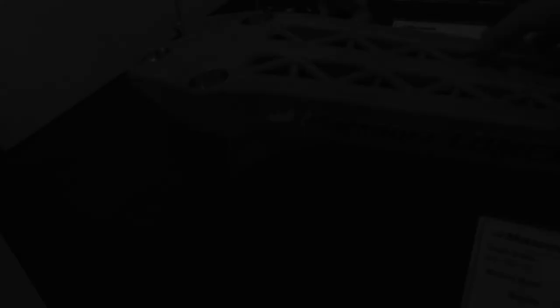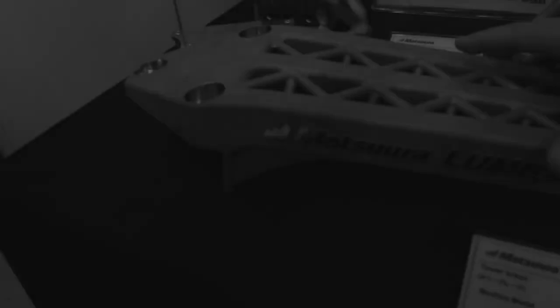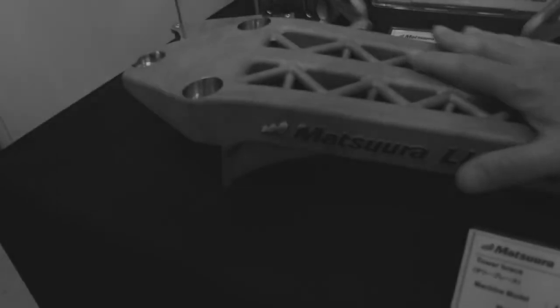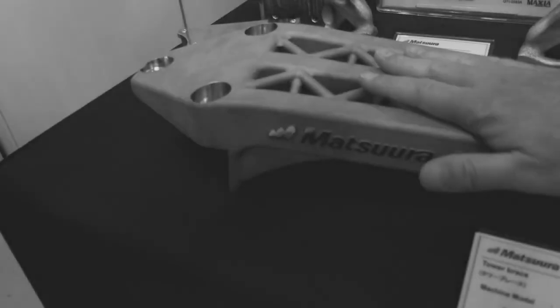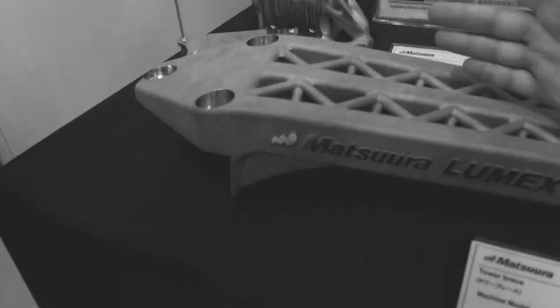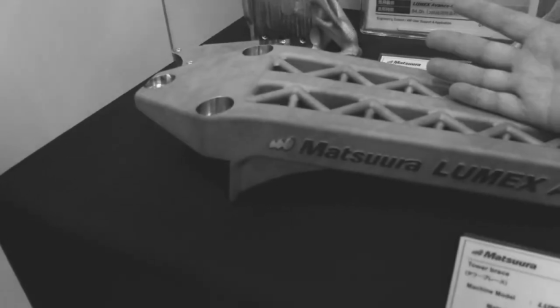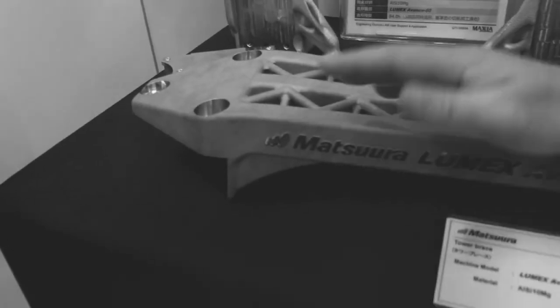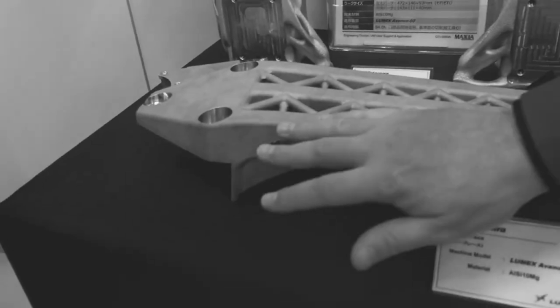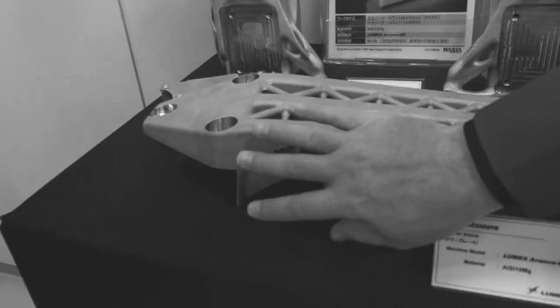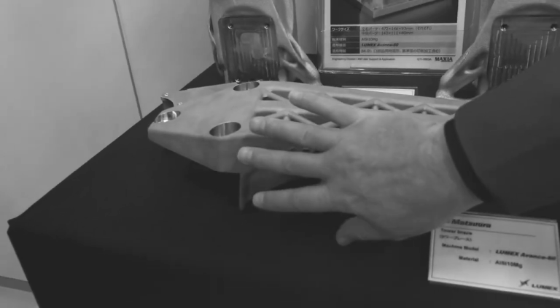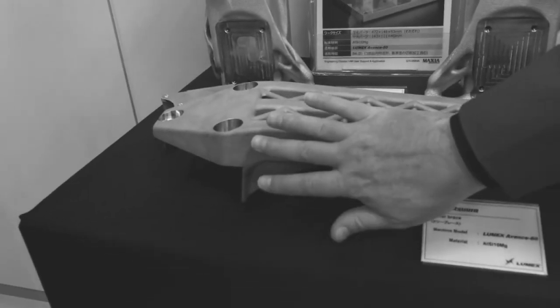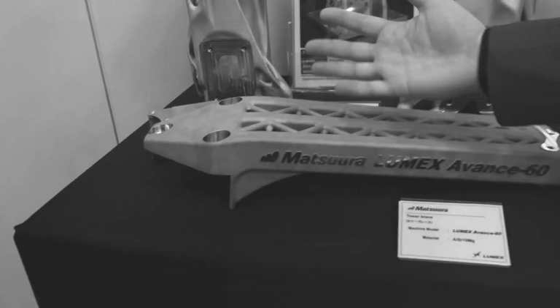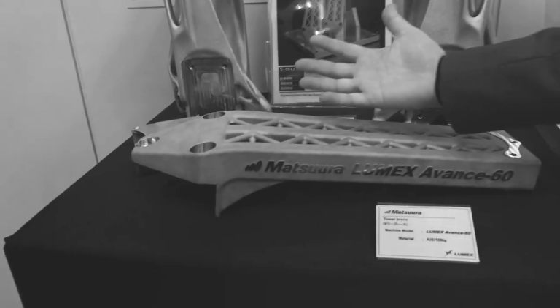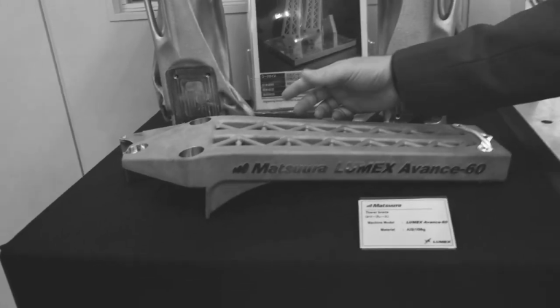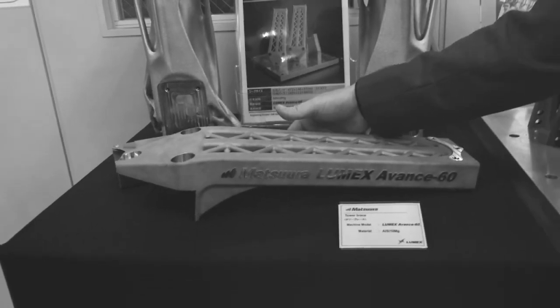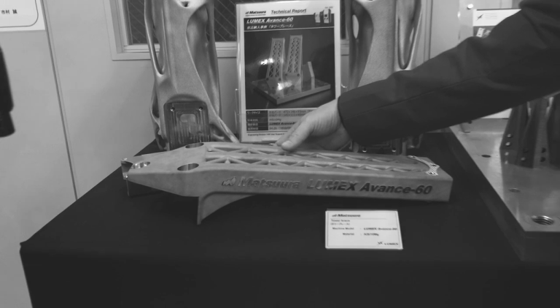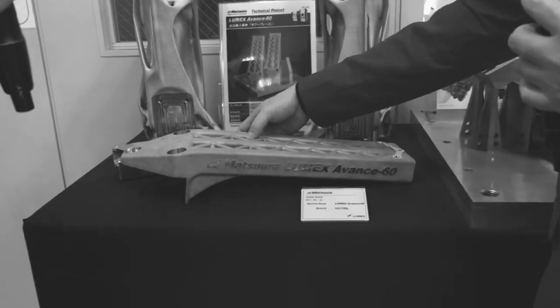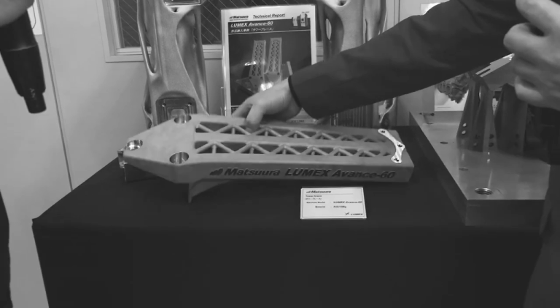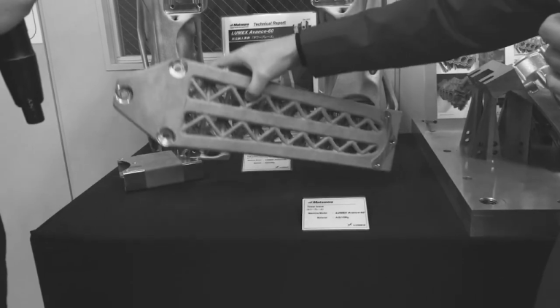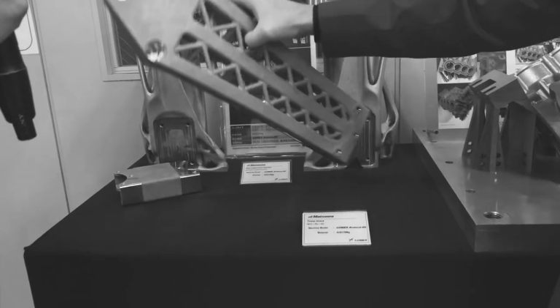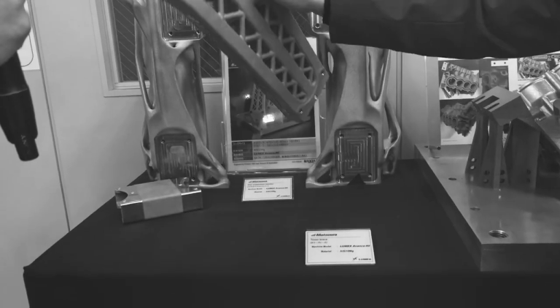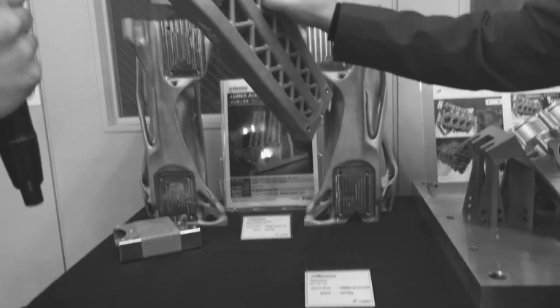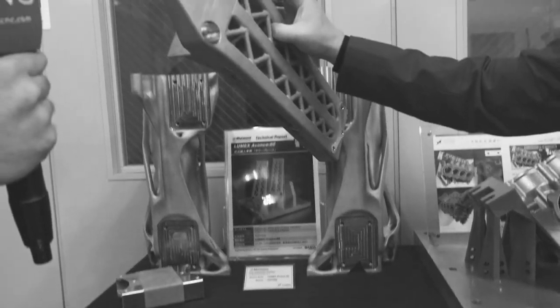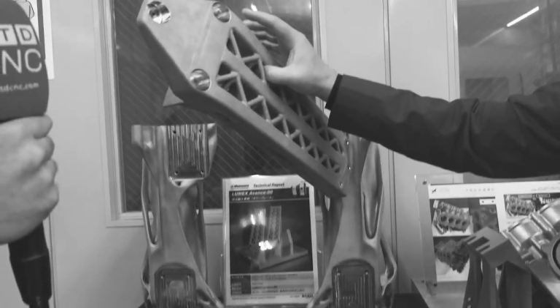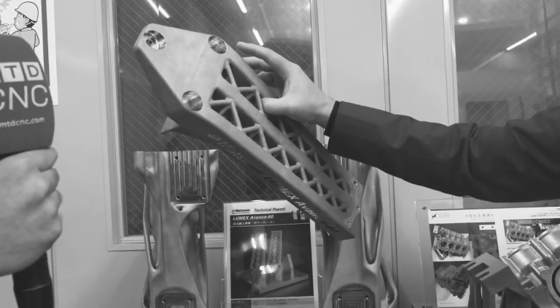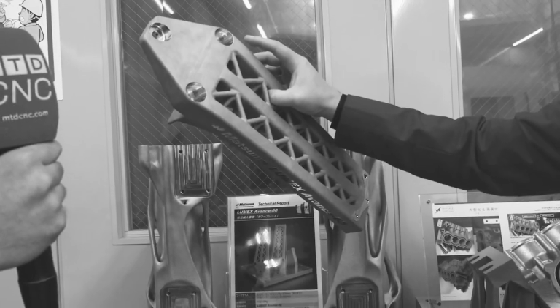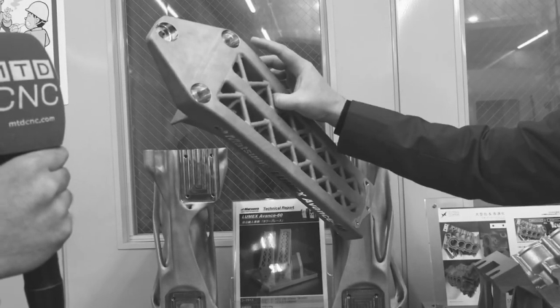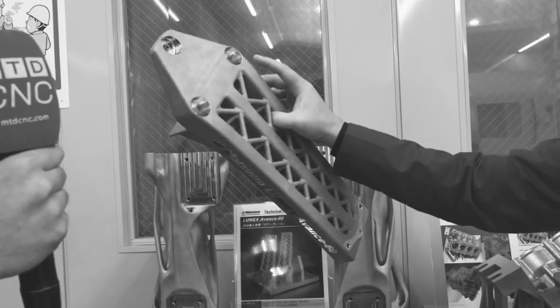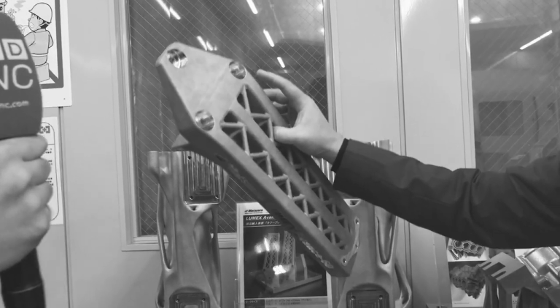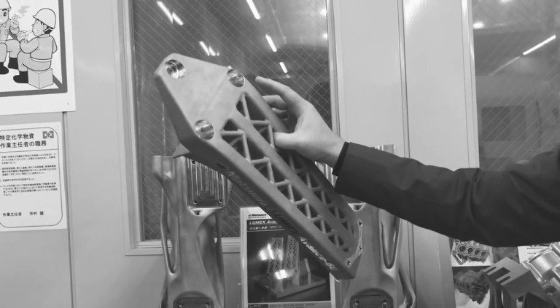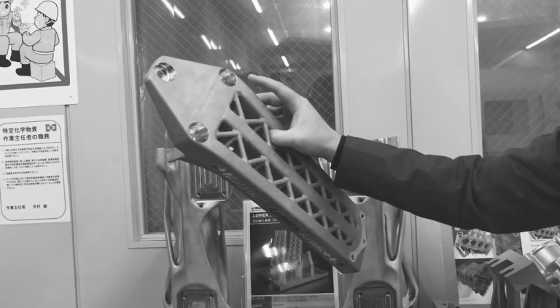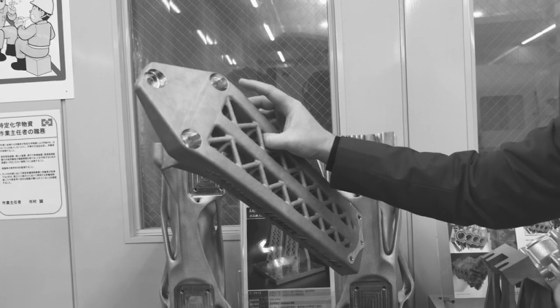Looking at it right now, you see the size of the piece, you see the size of my hand. Watch this. Yeah, that's how light it is right now.